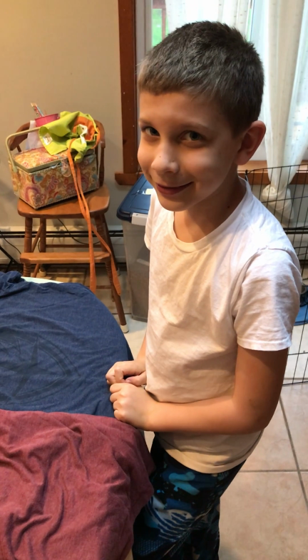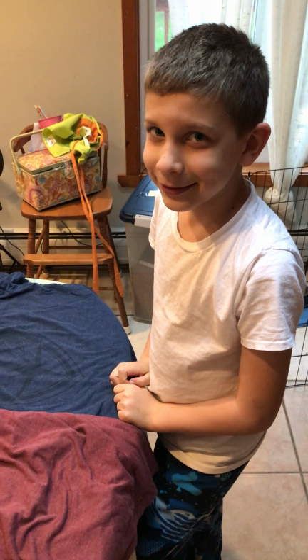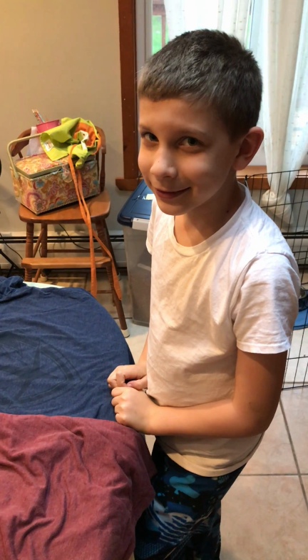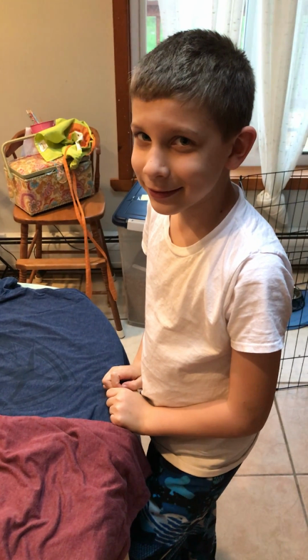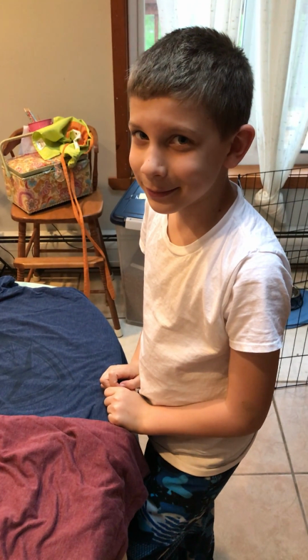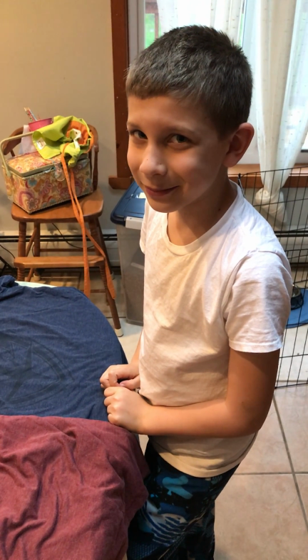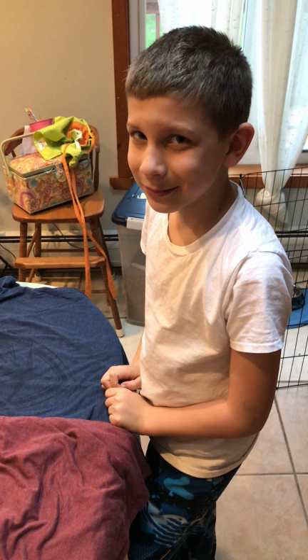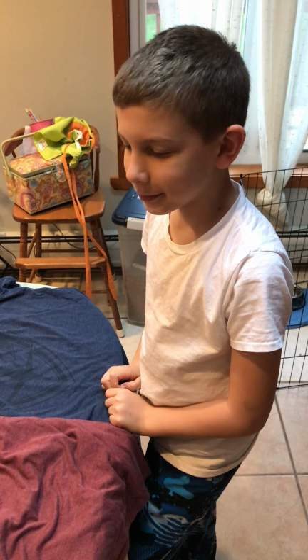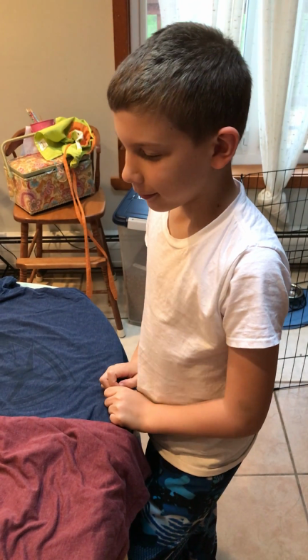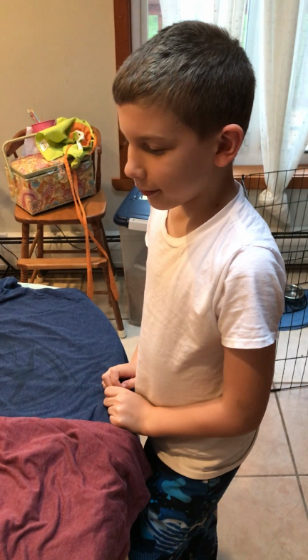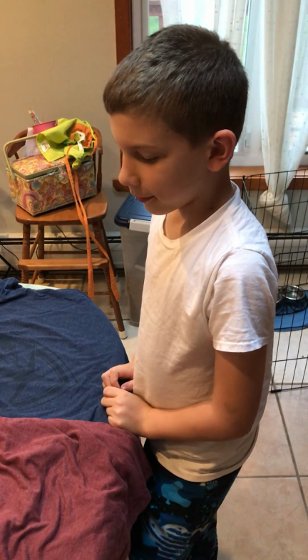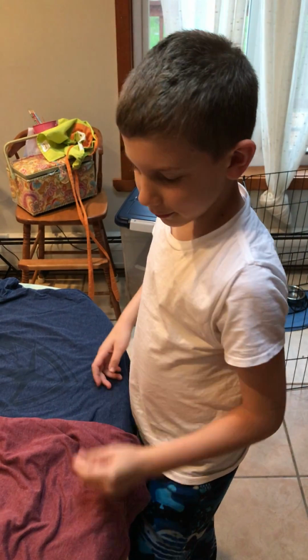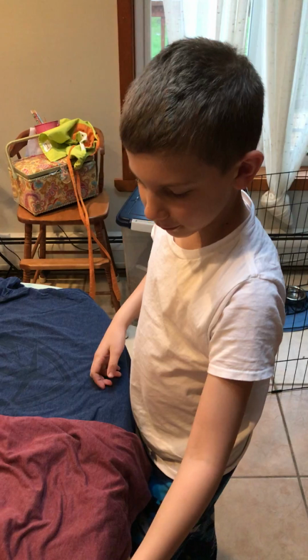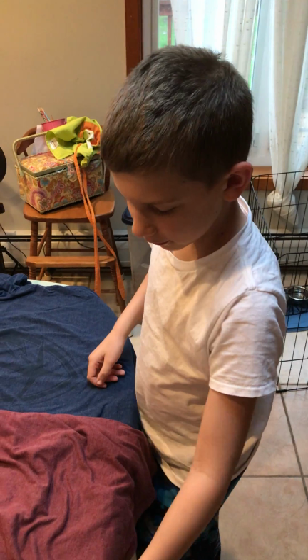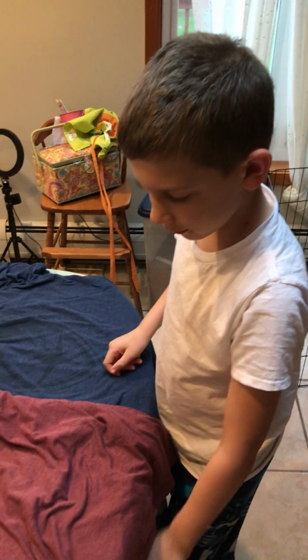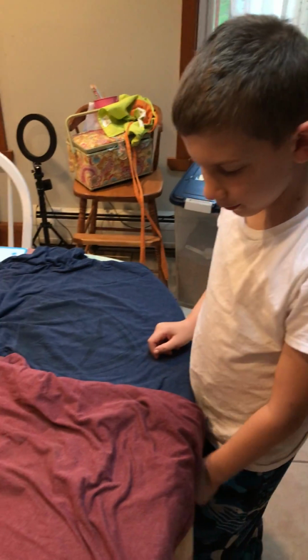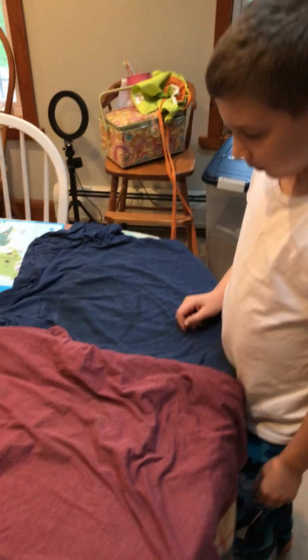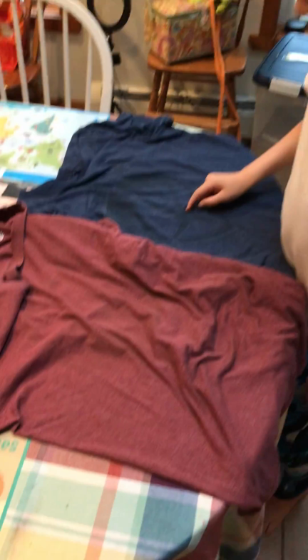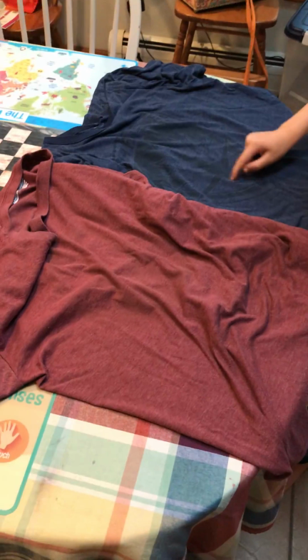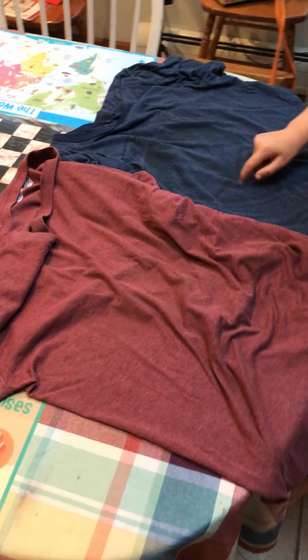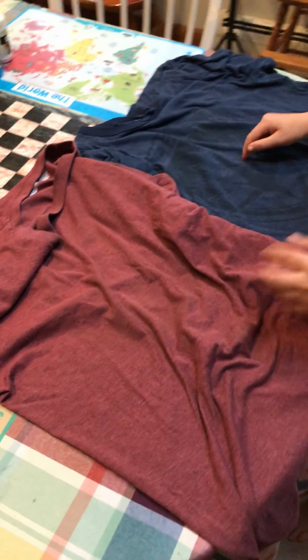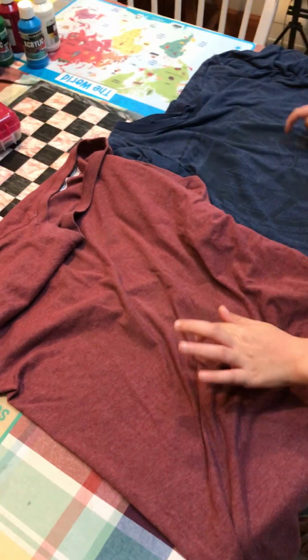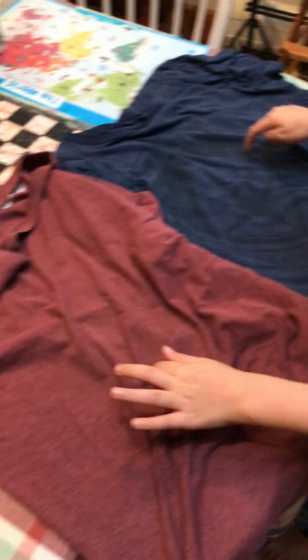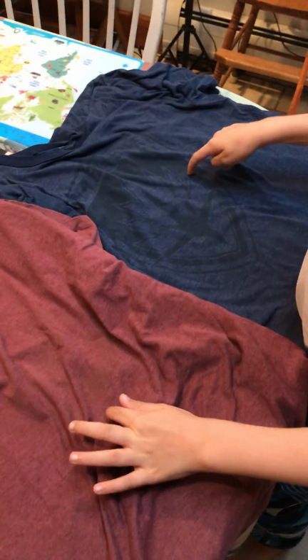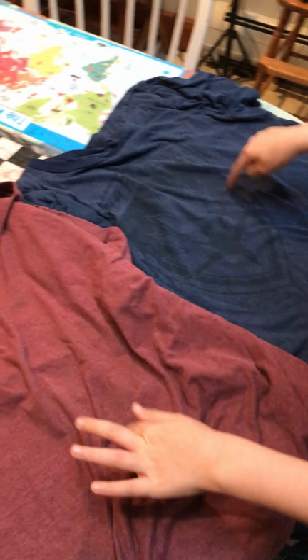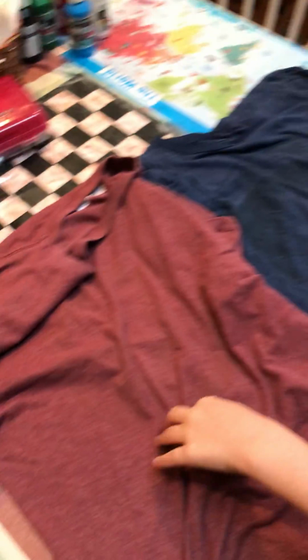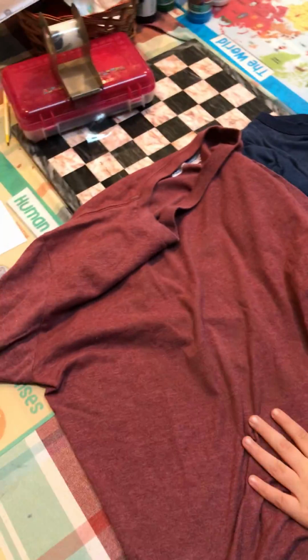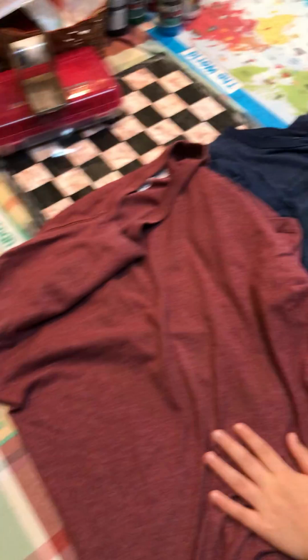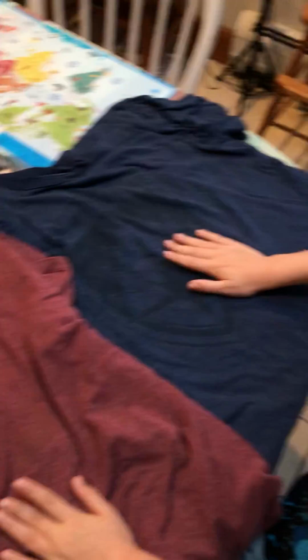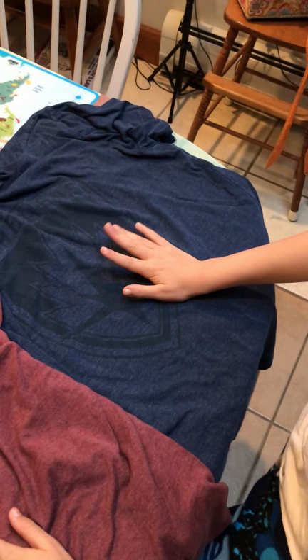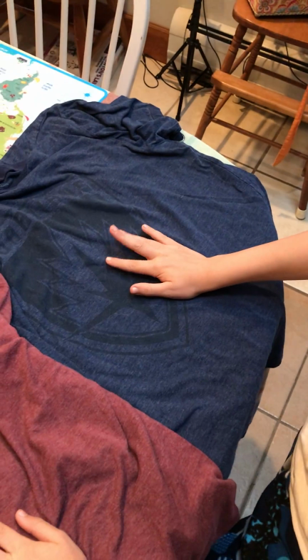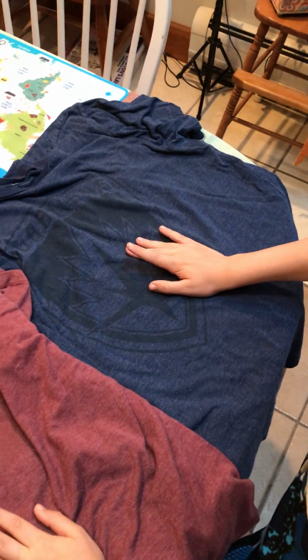Hi ladies and gents, James and I are going to show you how to do a proper fiber tape lift. First we need two pieces of cloth. We have a couple of my old t-shirts here — one is actually Guardians of the Galaxy.